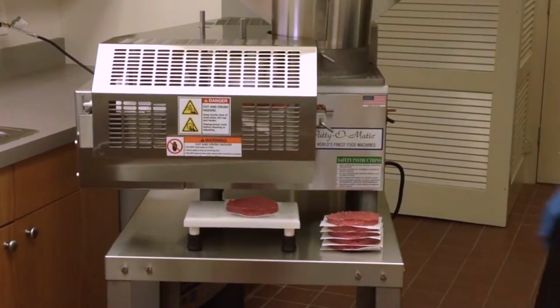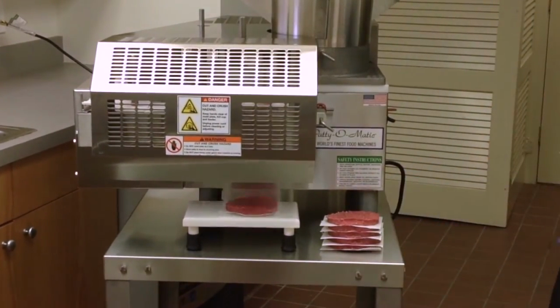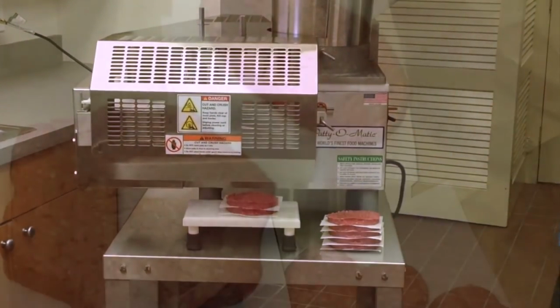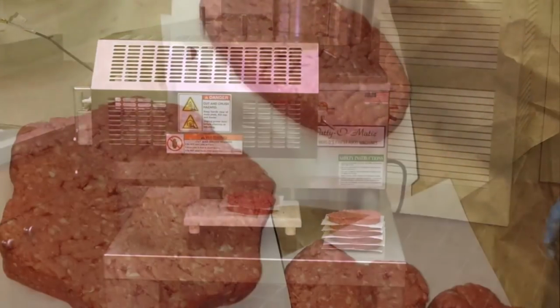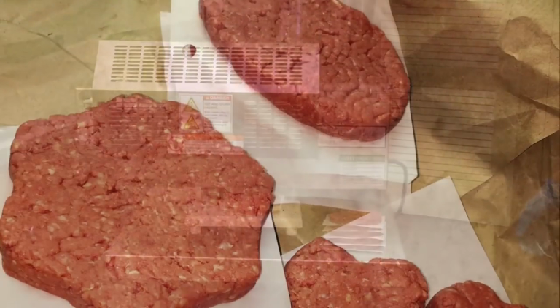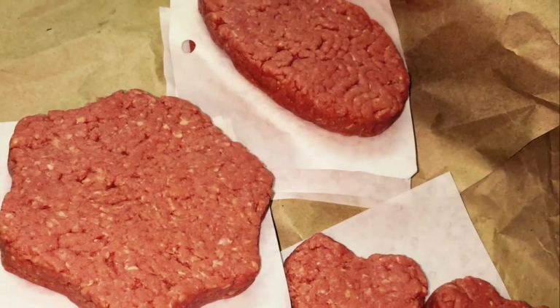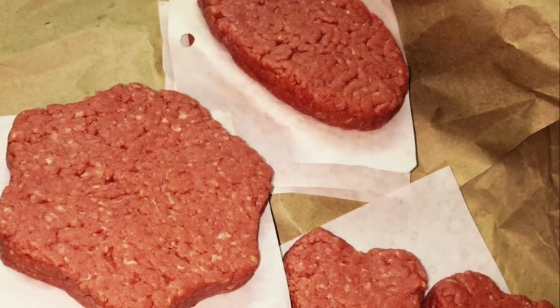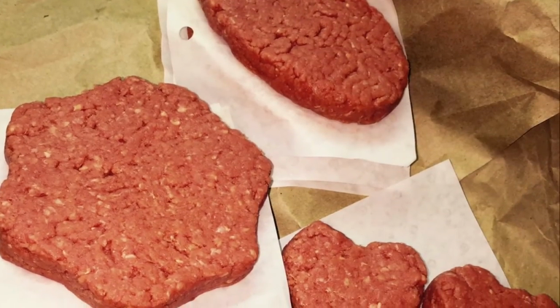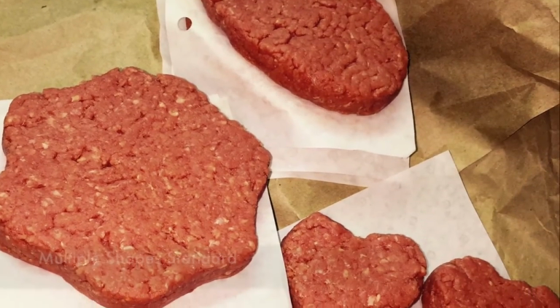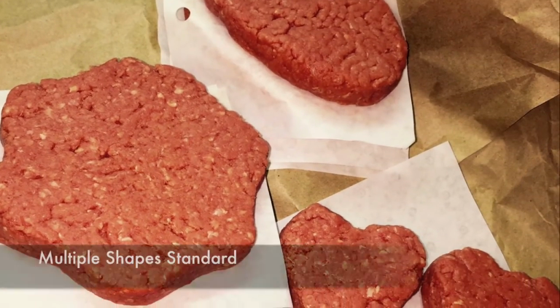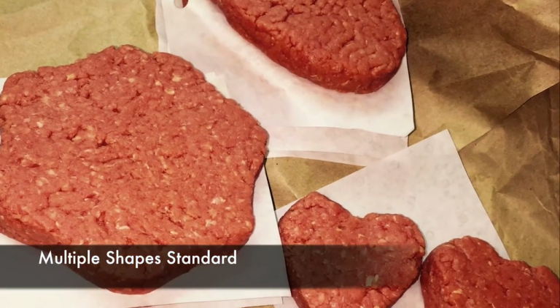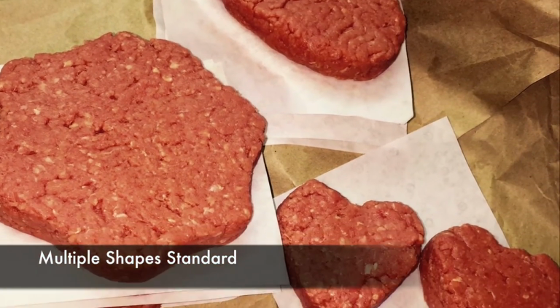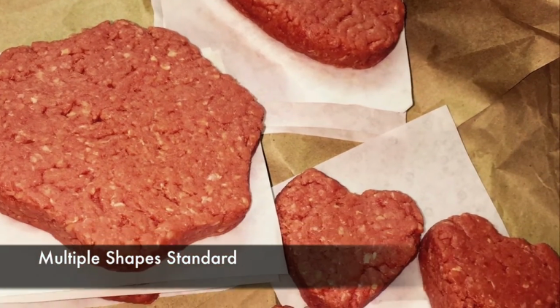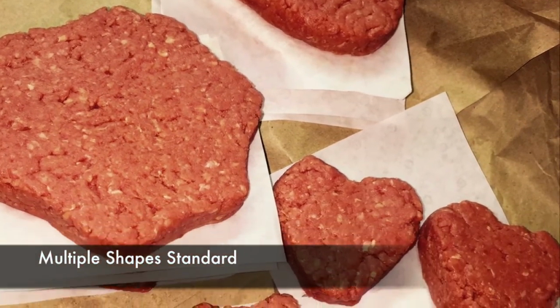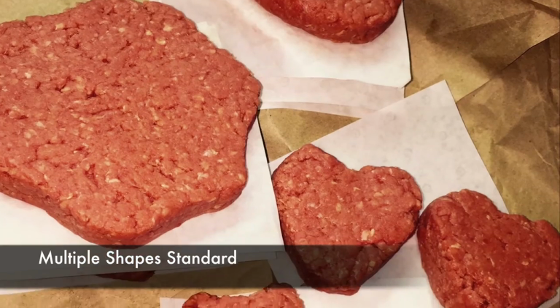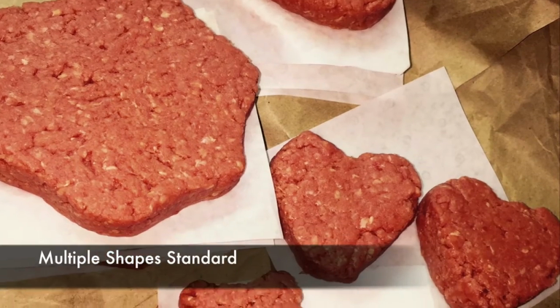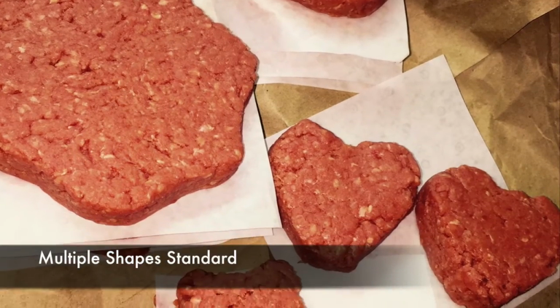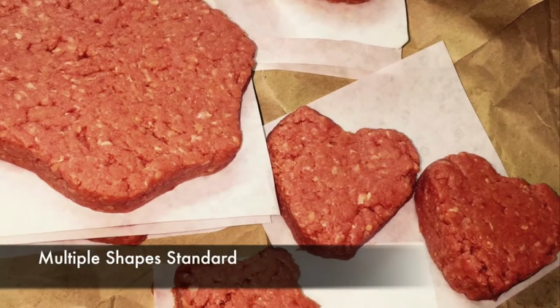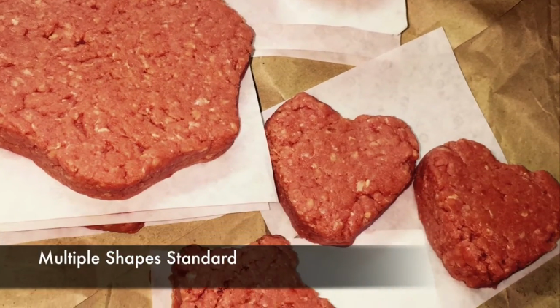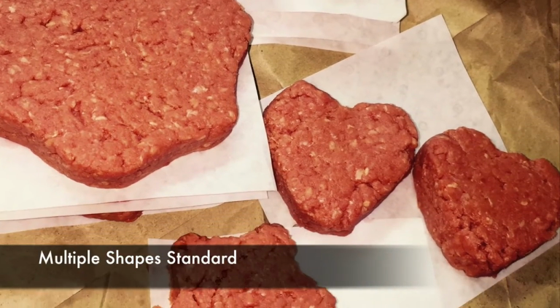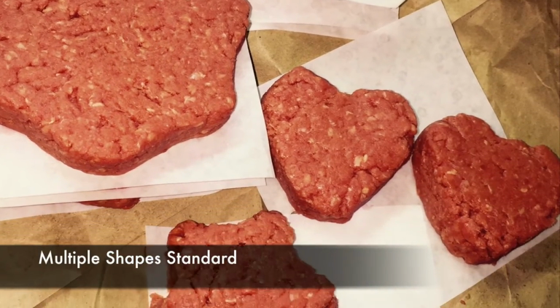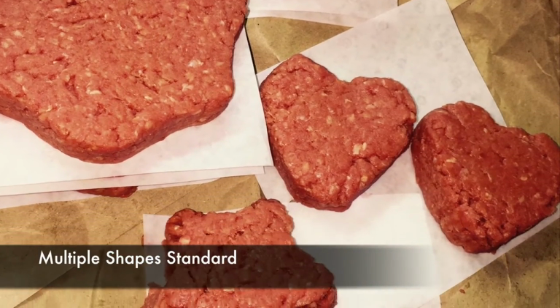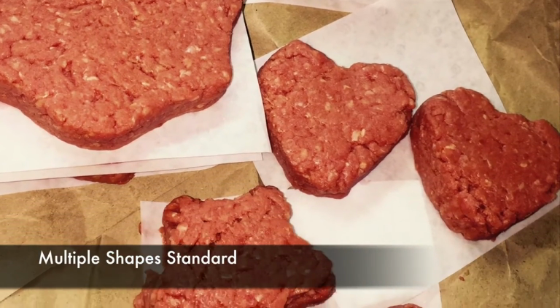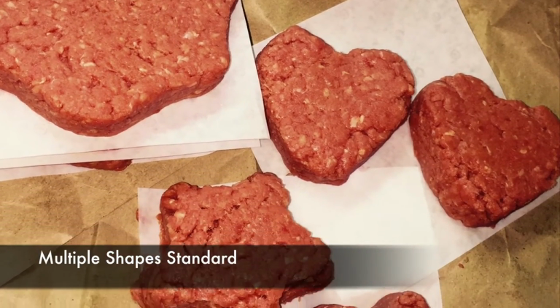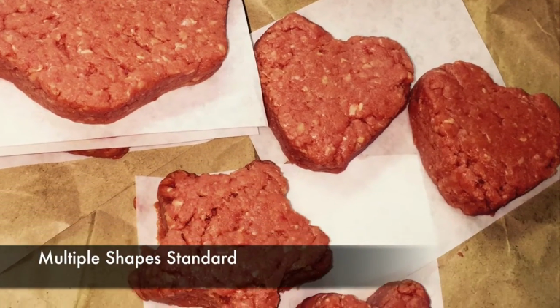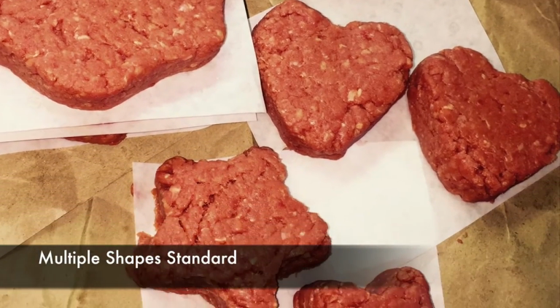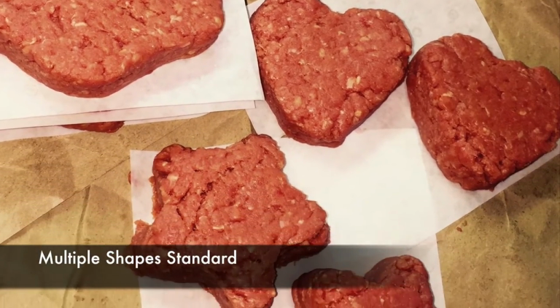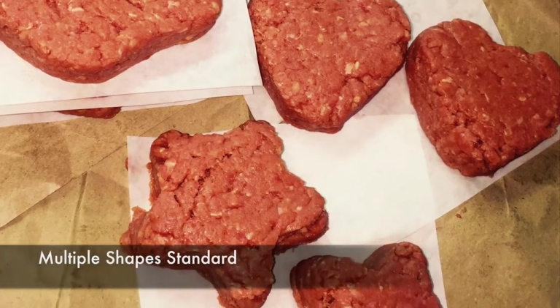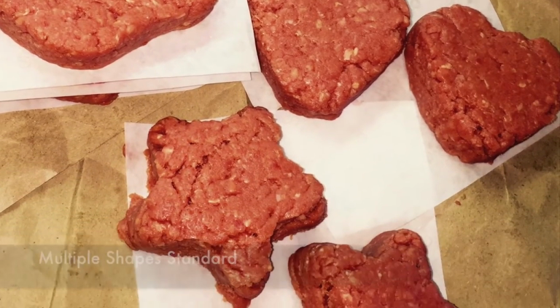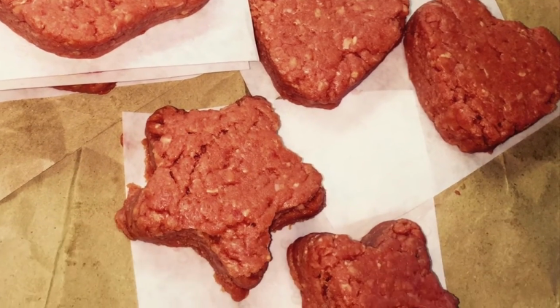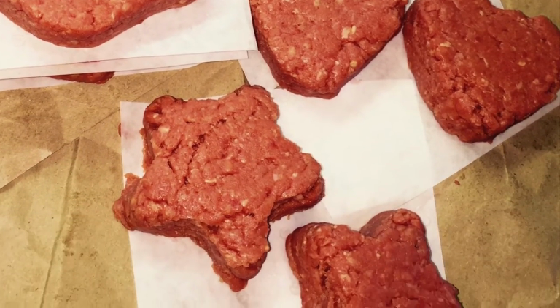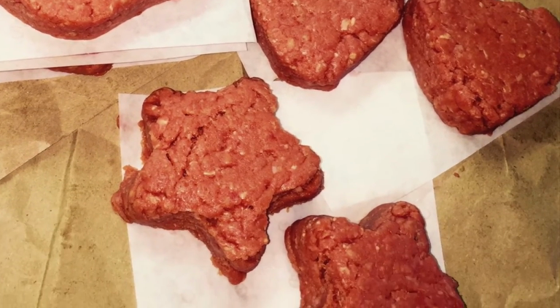From round to square to any shape desired, Patiomatic provides the perfect patty and the perfect machine for all of your individual portioning needs.